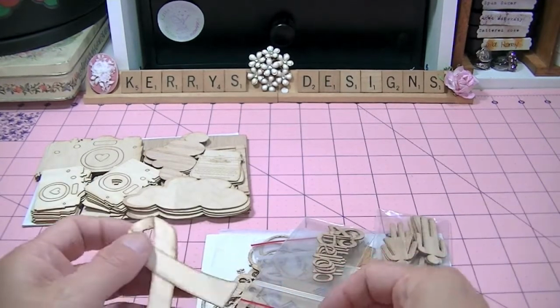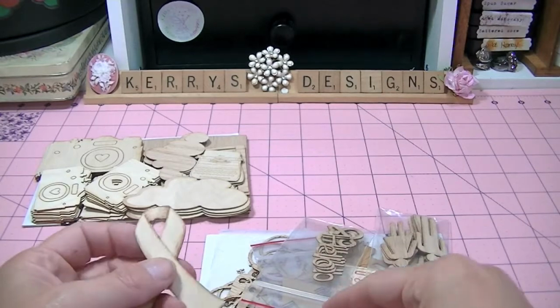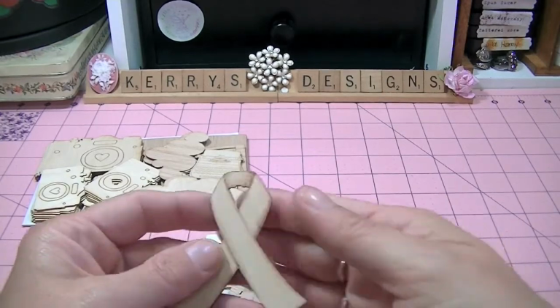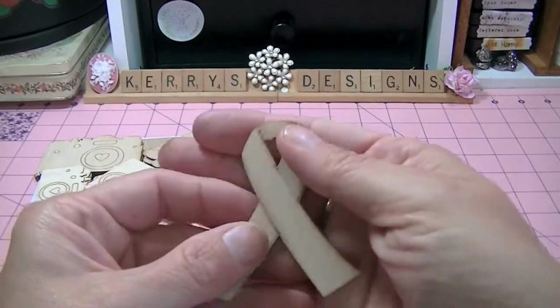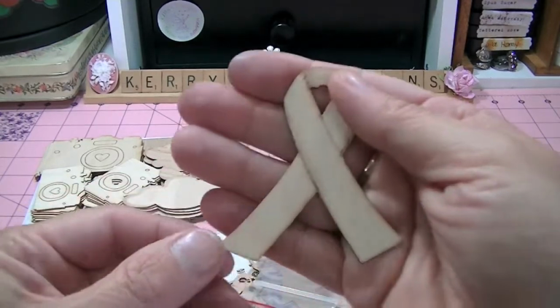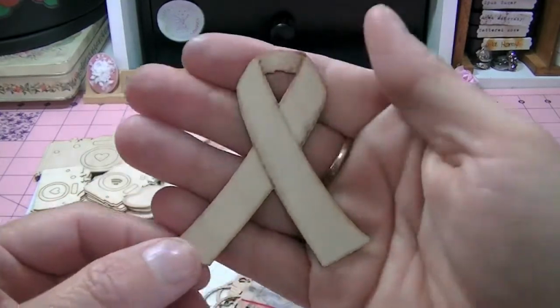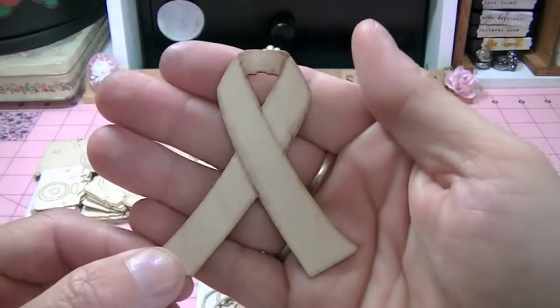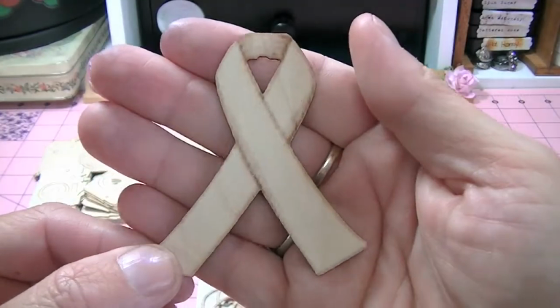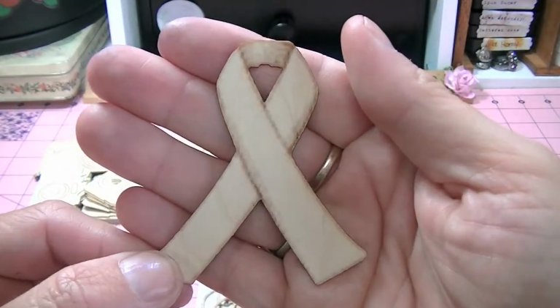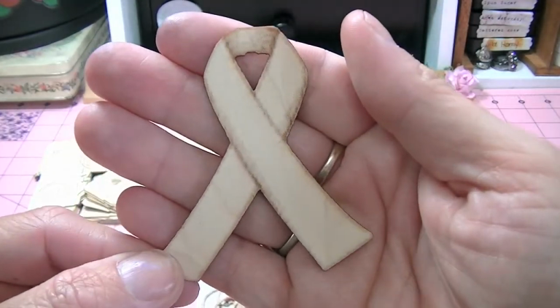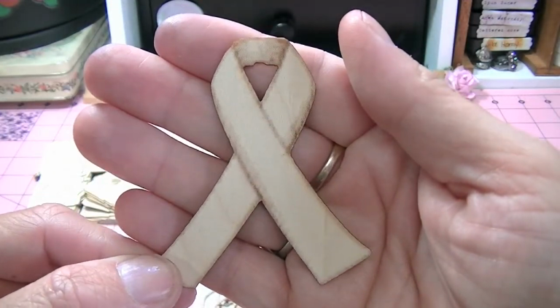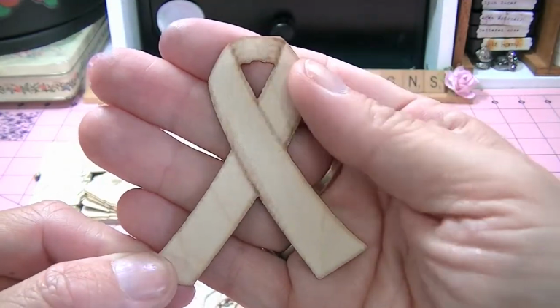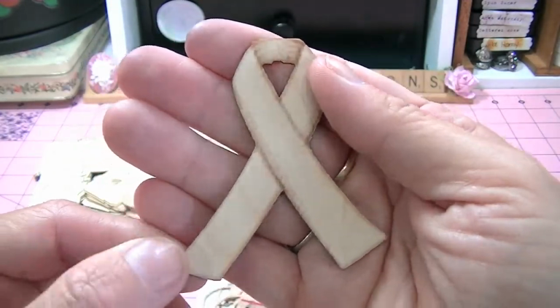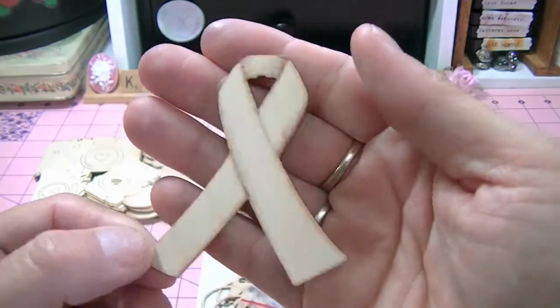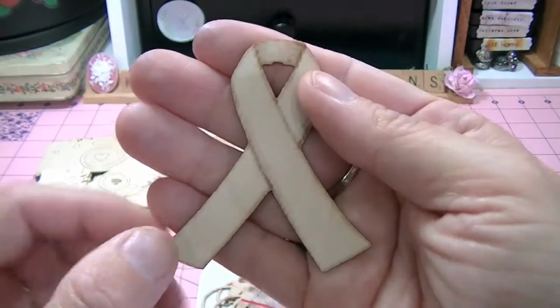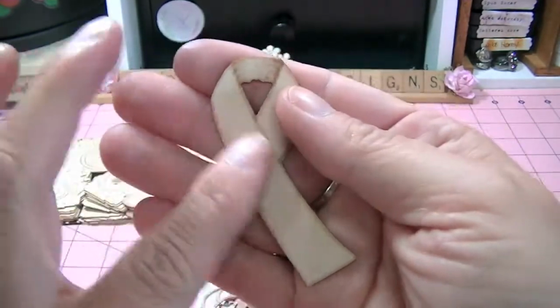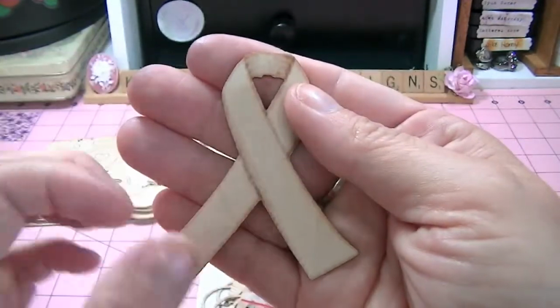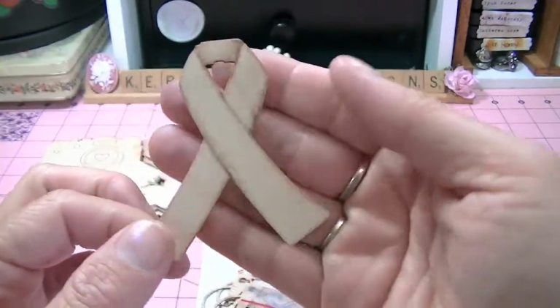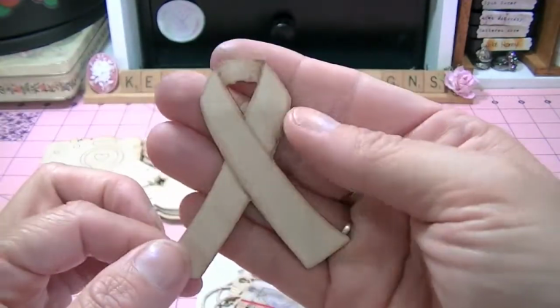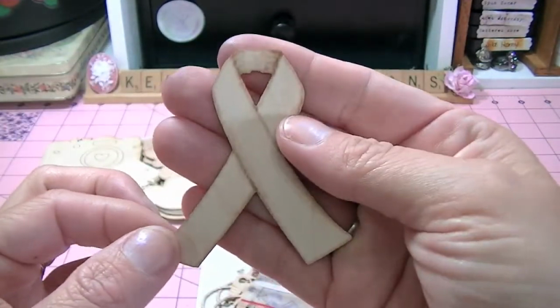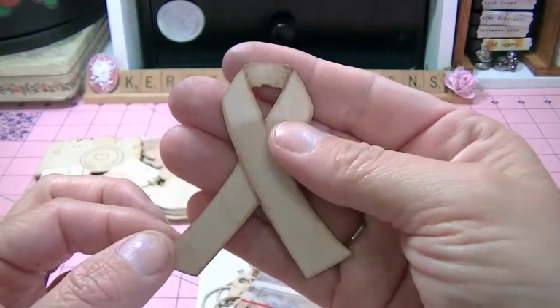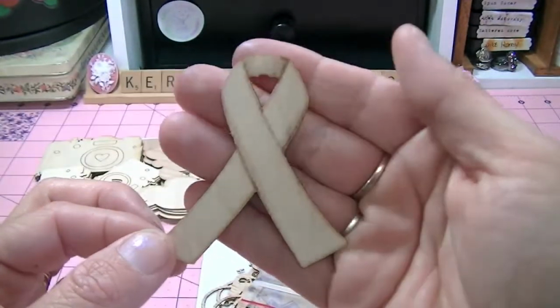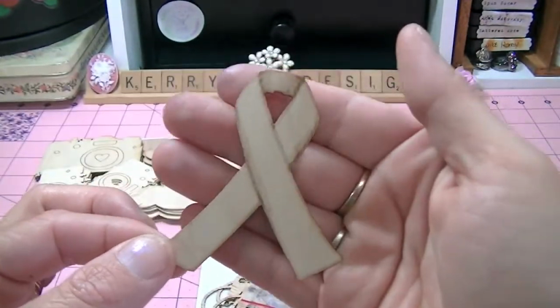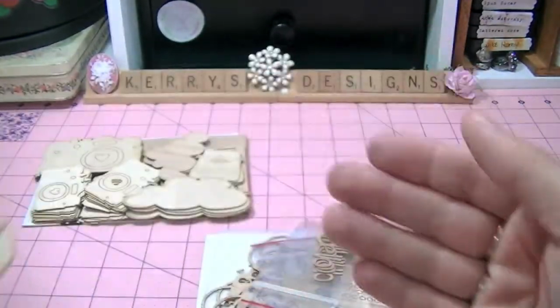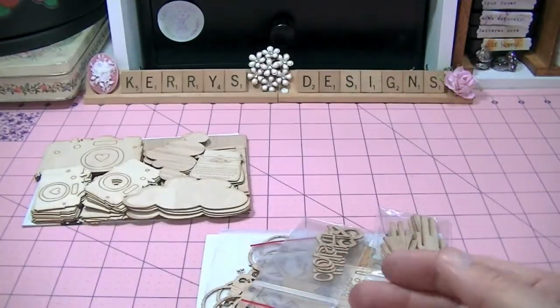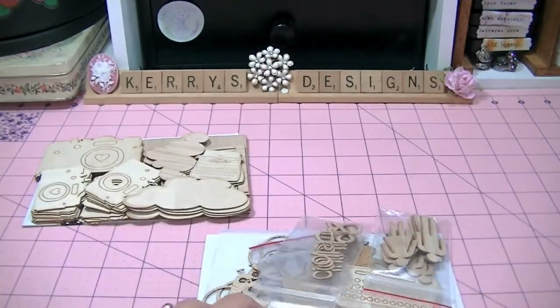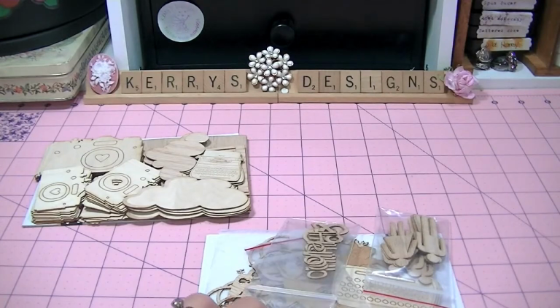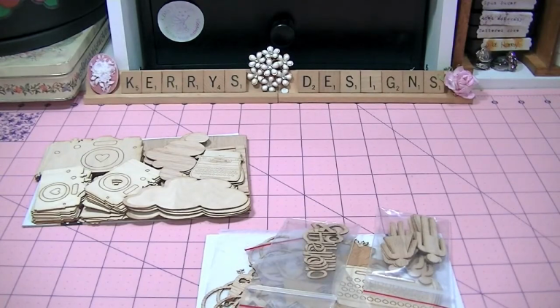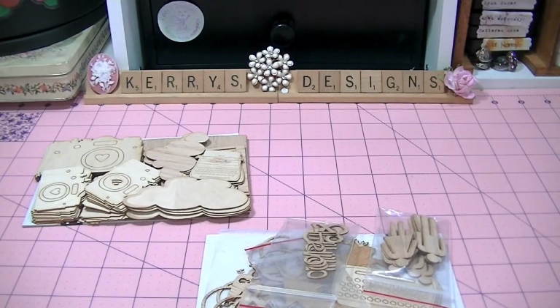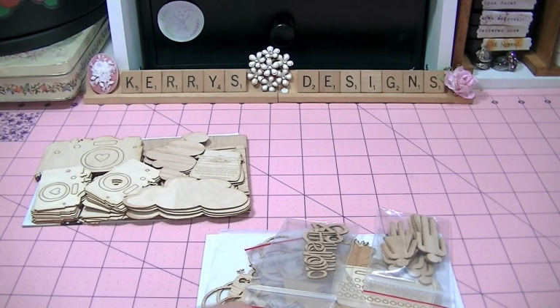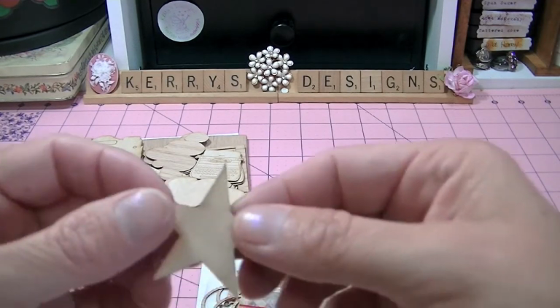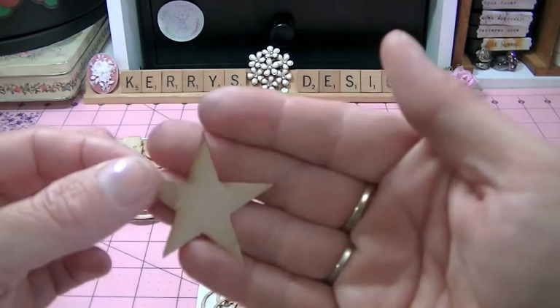These are the wood die cuts. I ordered this one which is just the Hope Ribbon, or the Awareness Ribbon. And here is a little star.